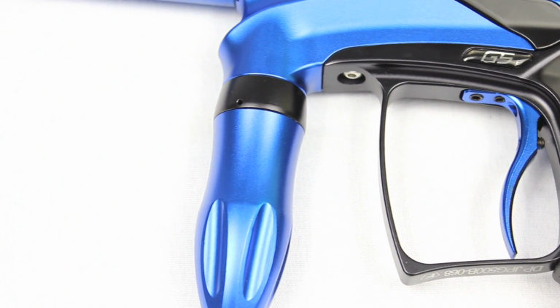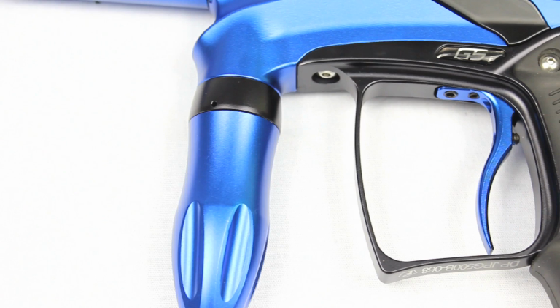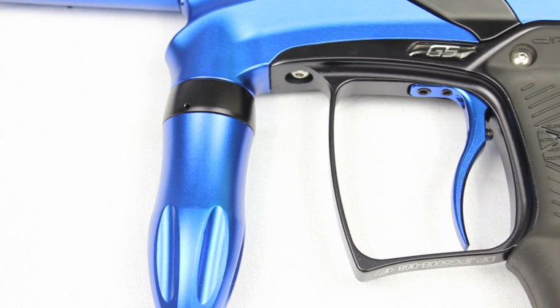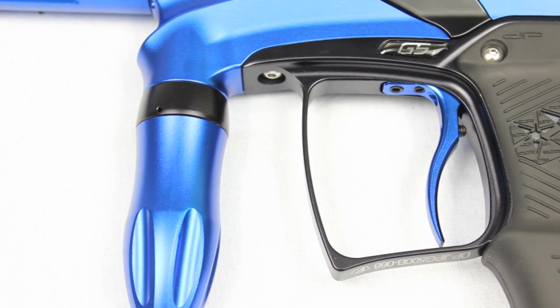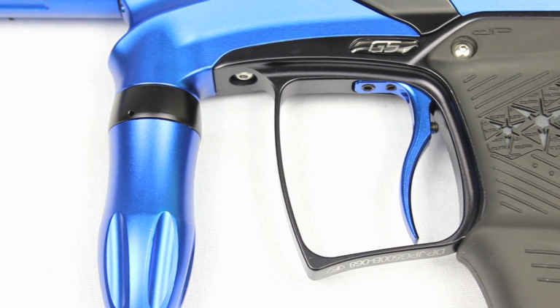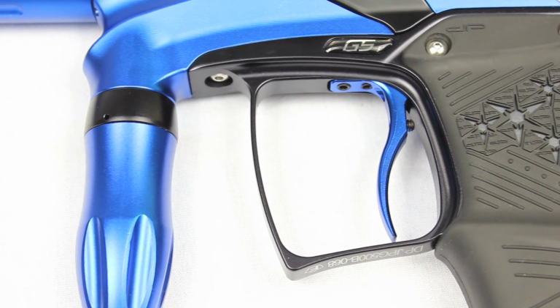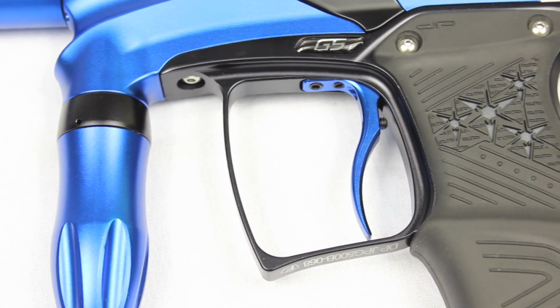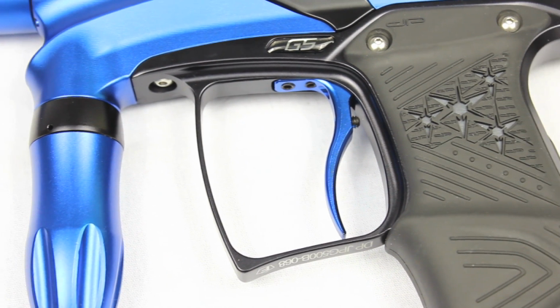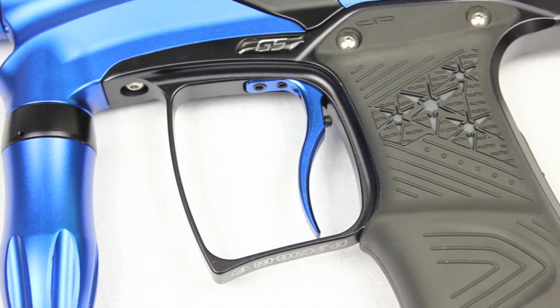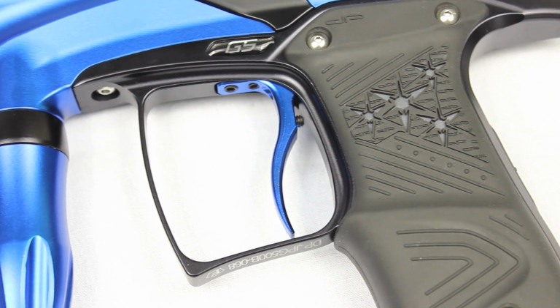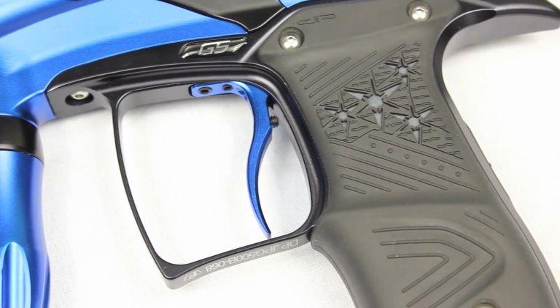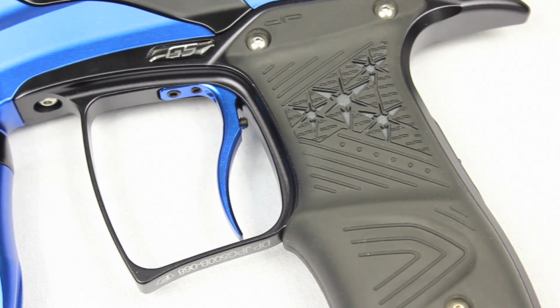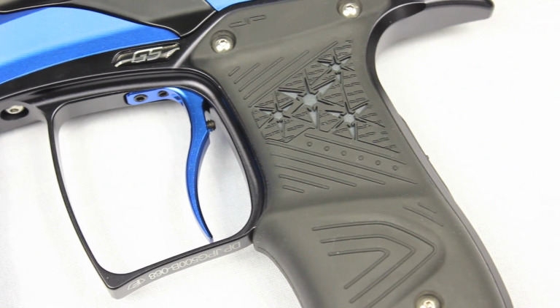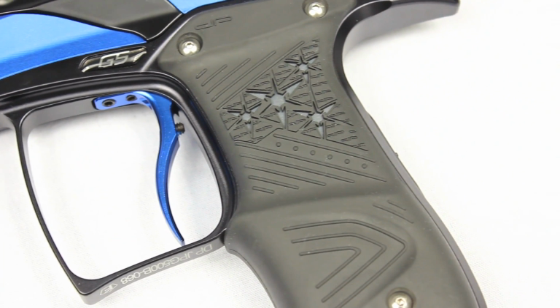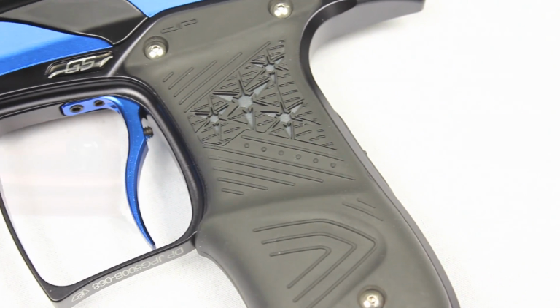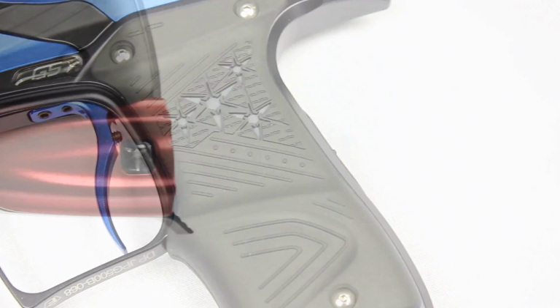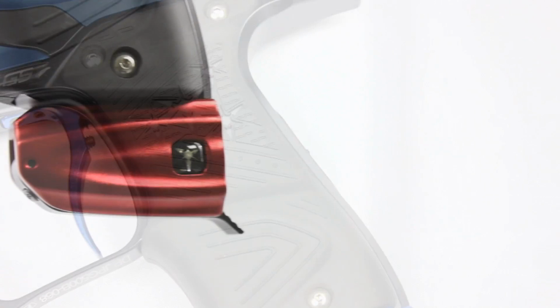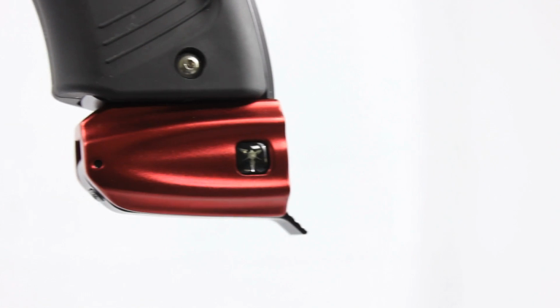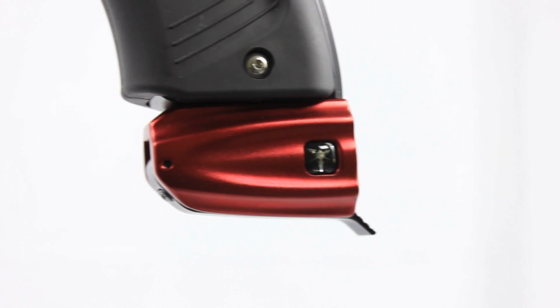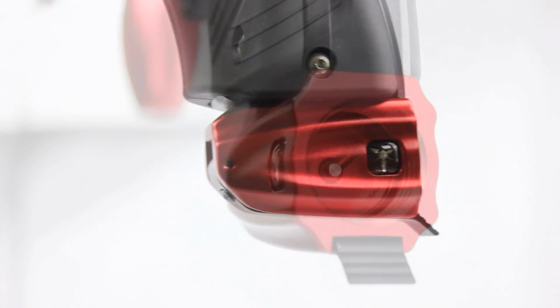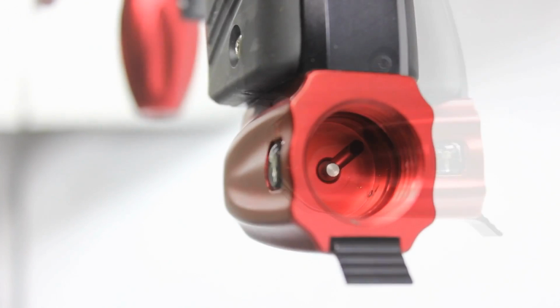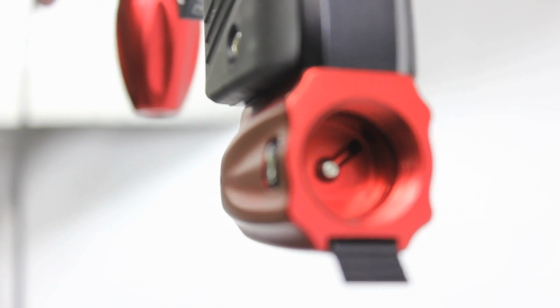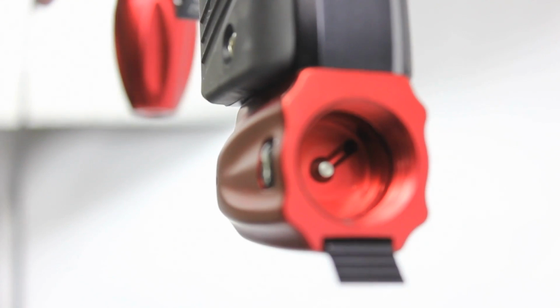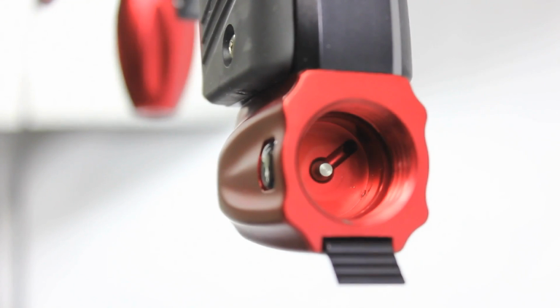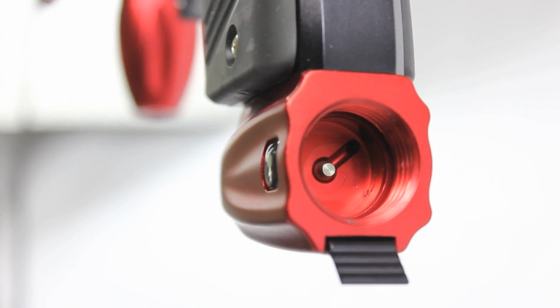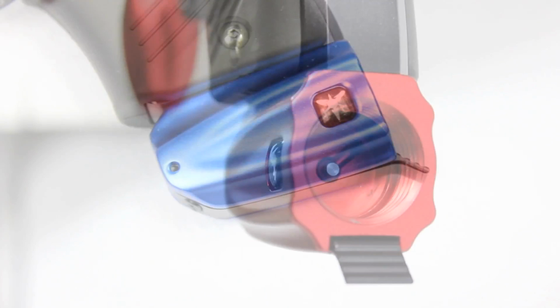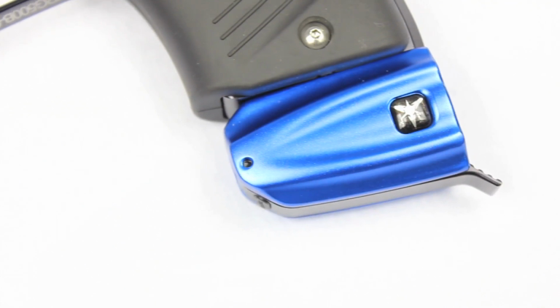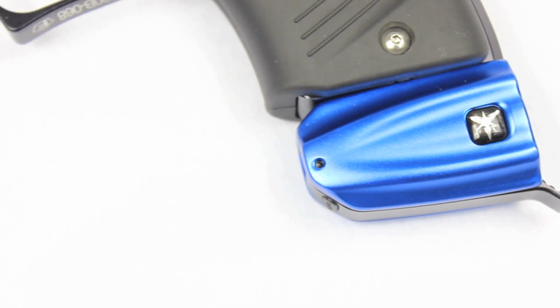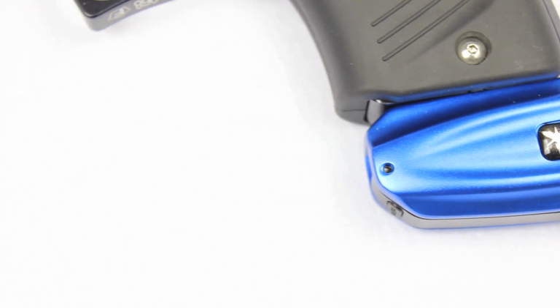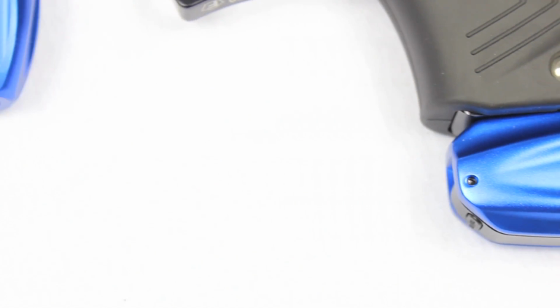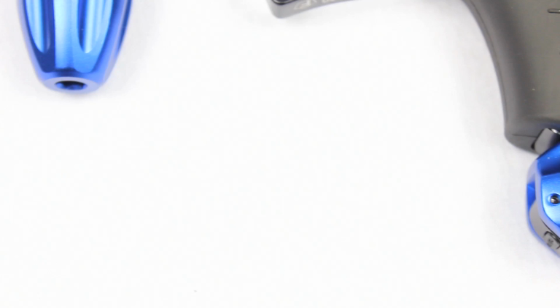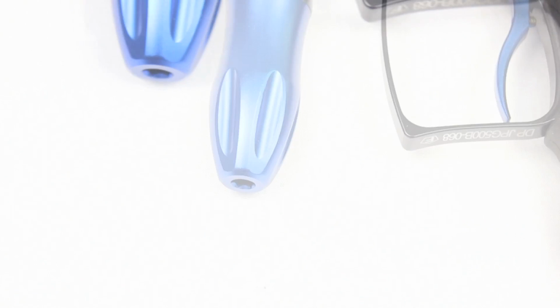The frame's durability has also been beefed up while maintaining a very light marker. The Wraps ASA is included and it's very simple to operate. There's a lever — you flip it and your gun is degassed, making it very easy to take your tank off.